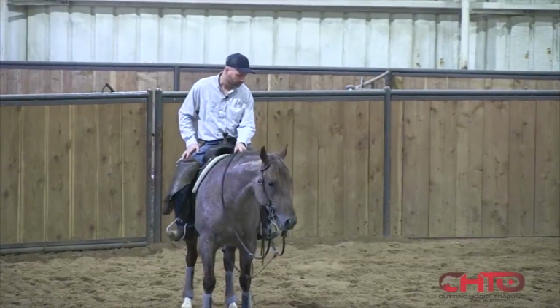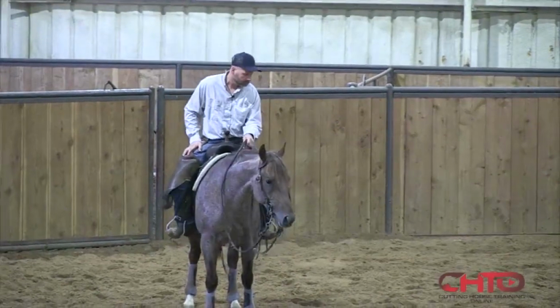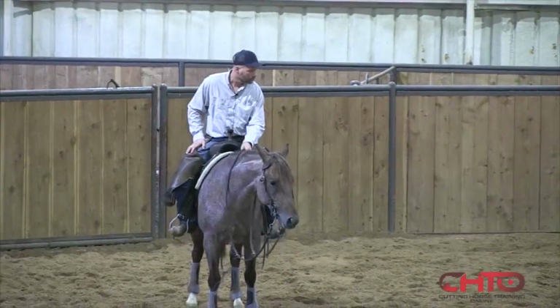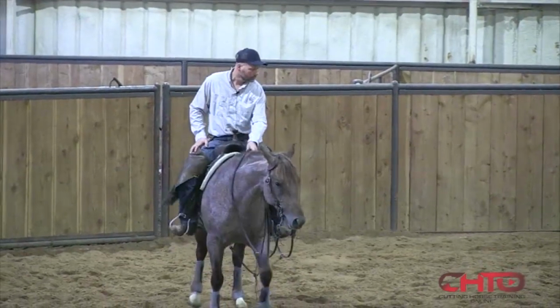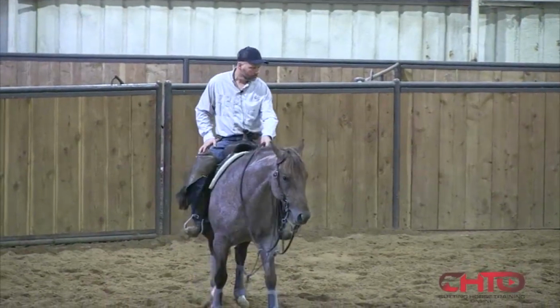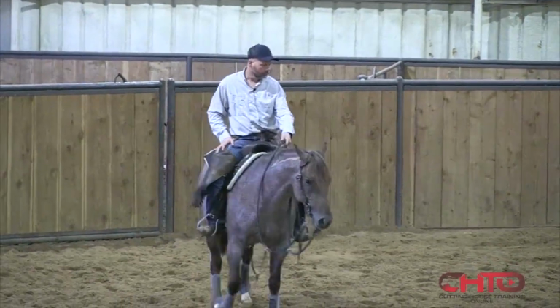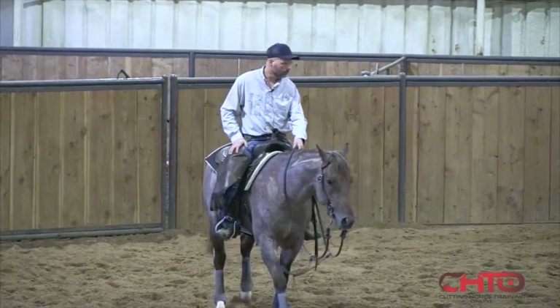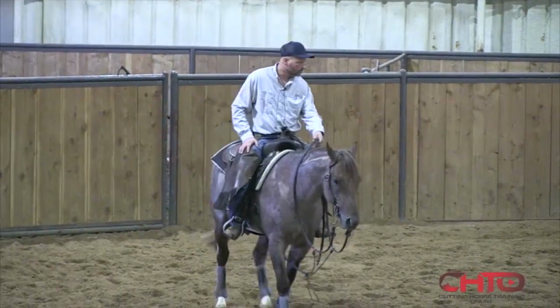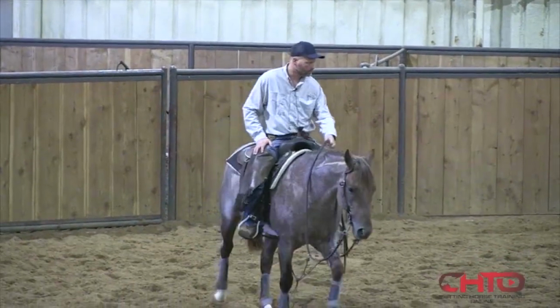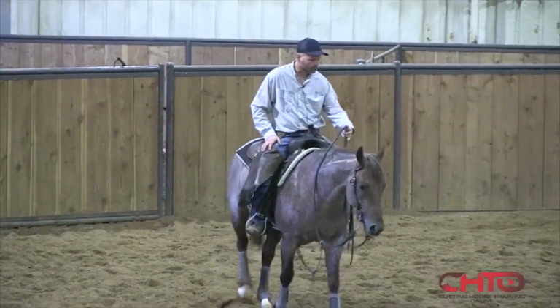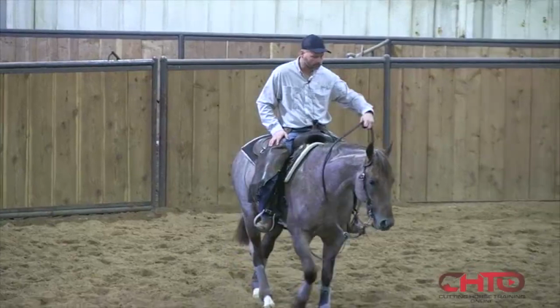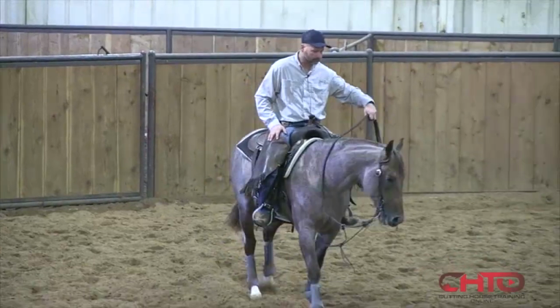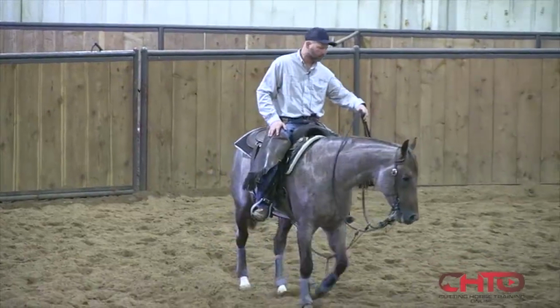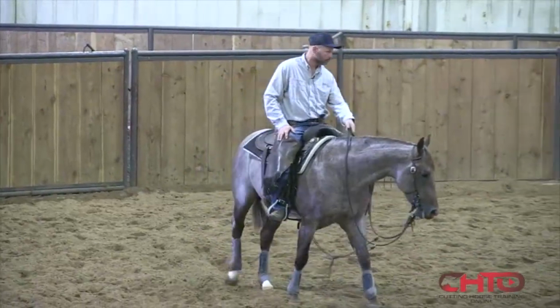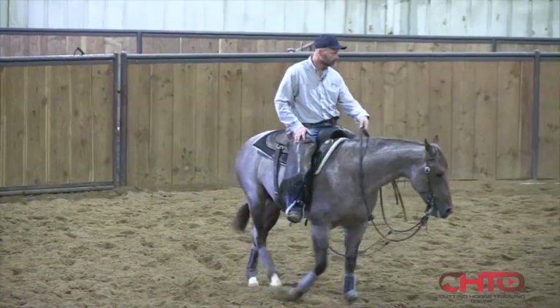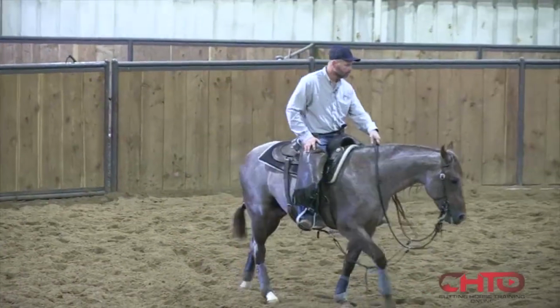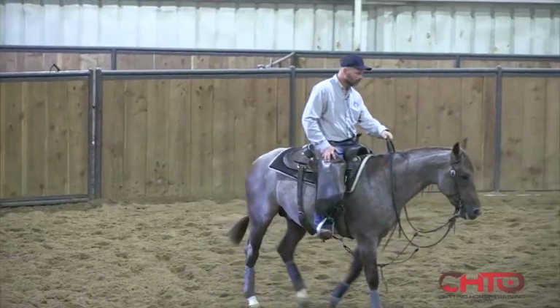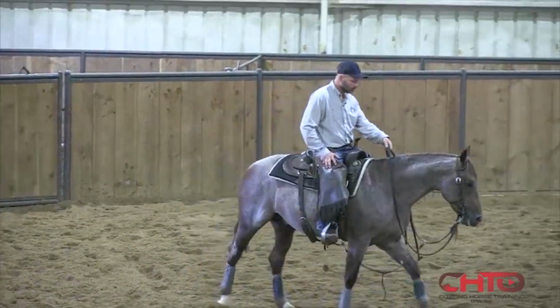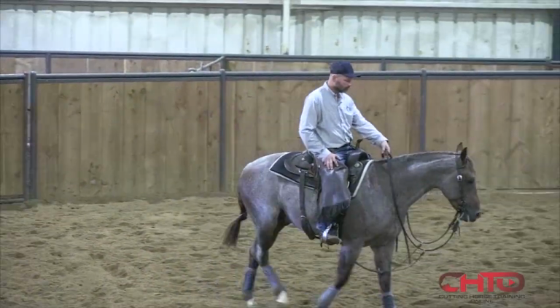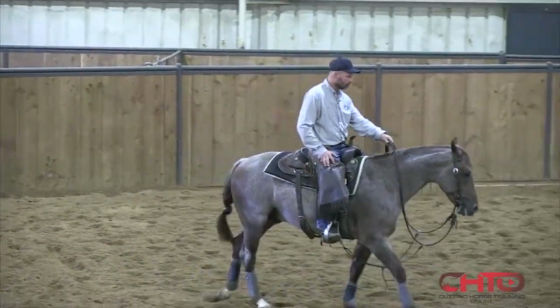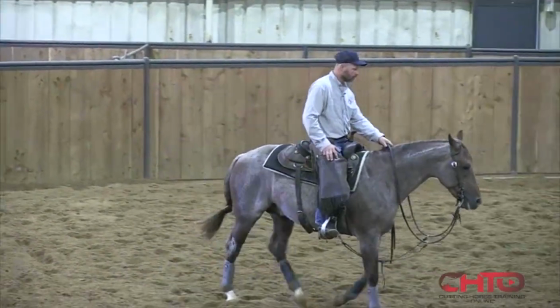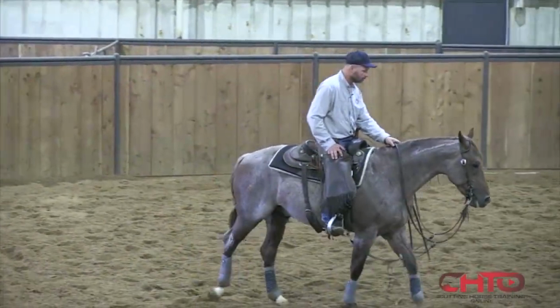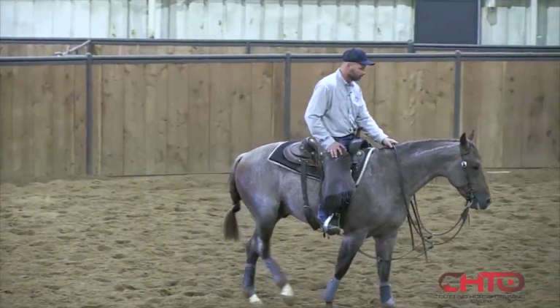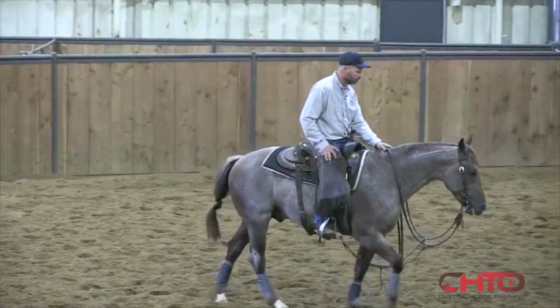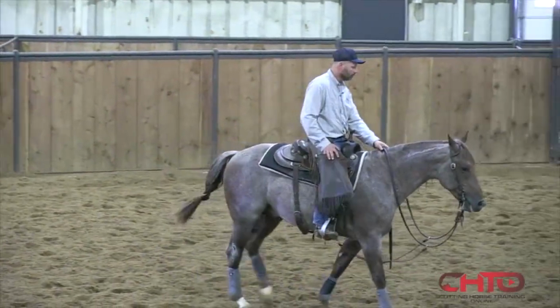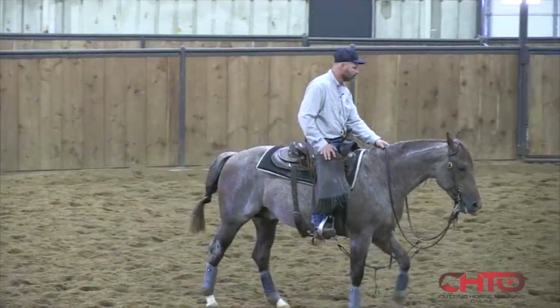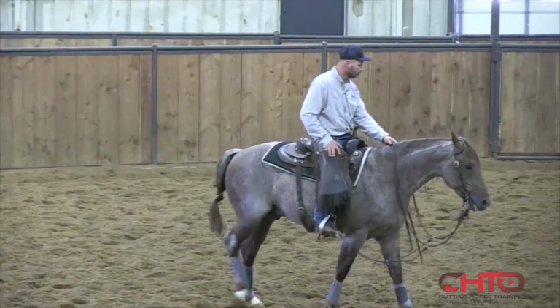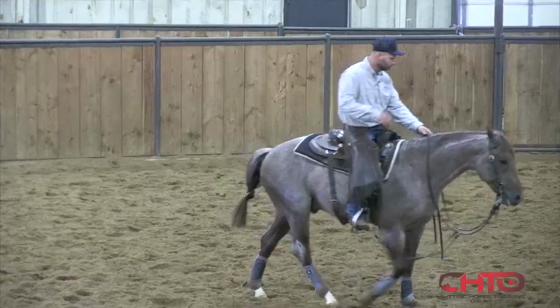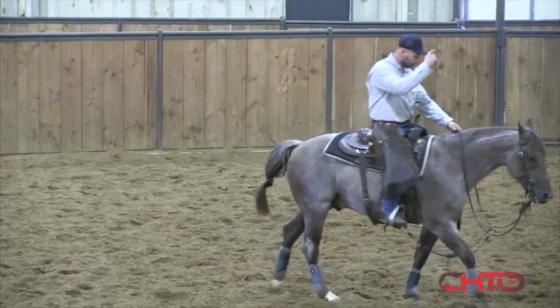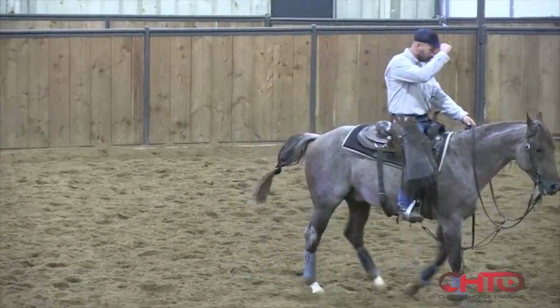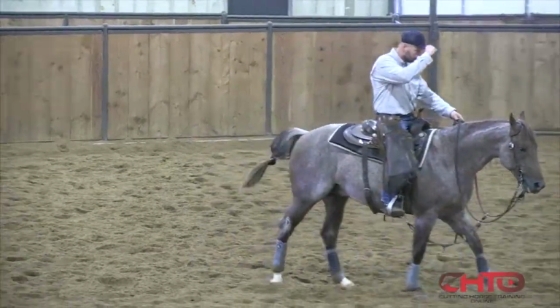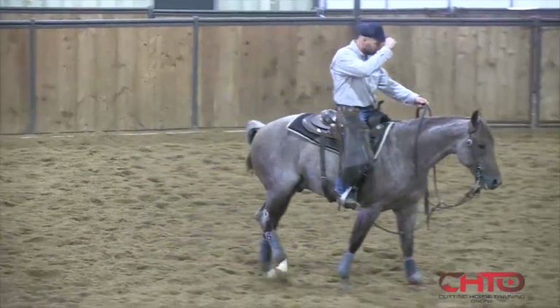This is kind of my favorite time of year working horses — getting ready for the Fraternity, our most exciting show. The weather's nice and cool, and everybody's pretty excited.